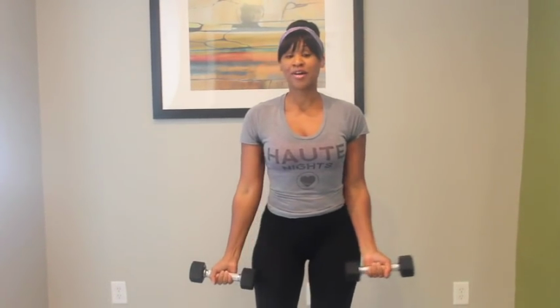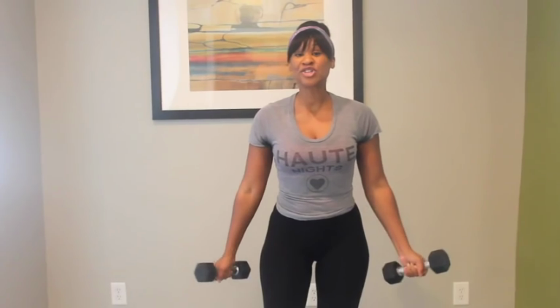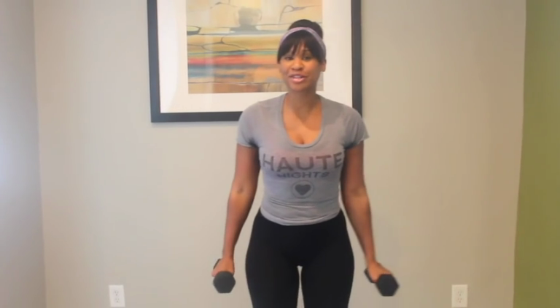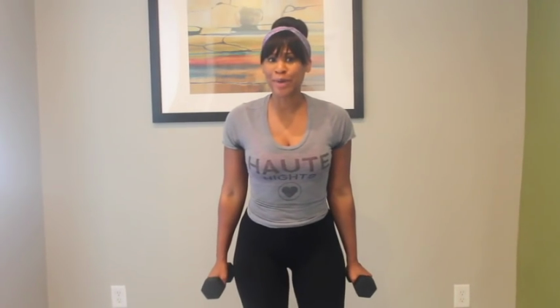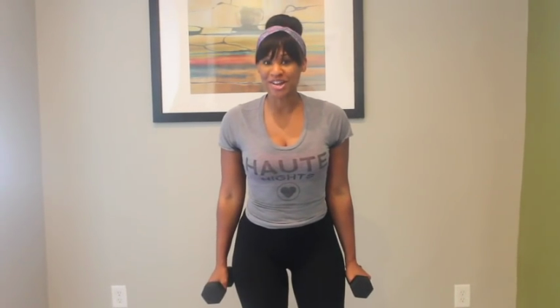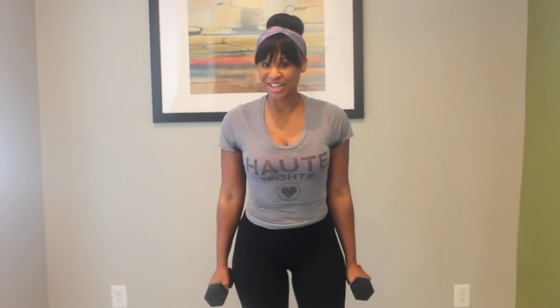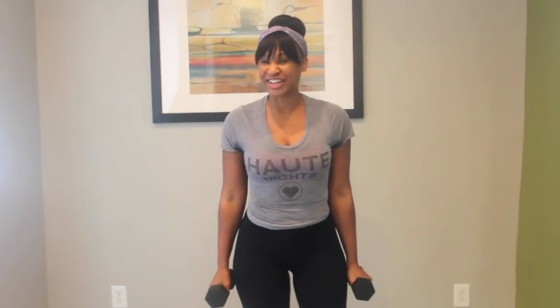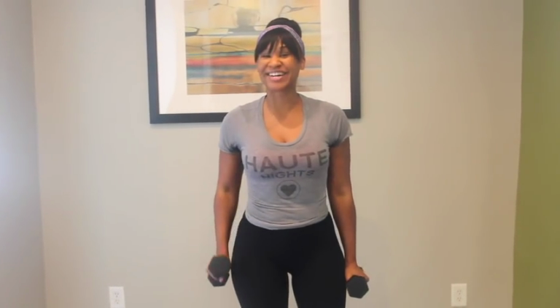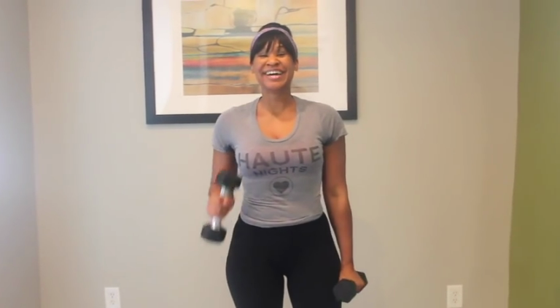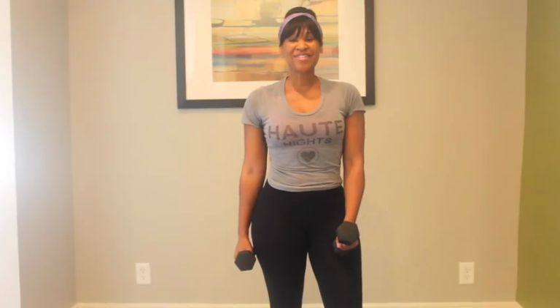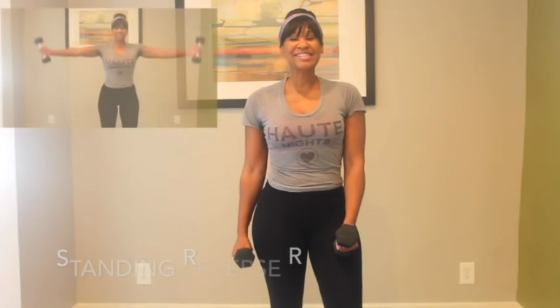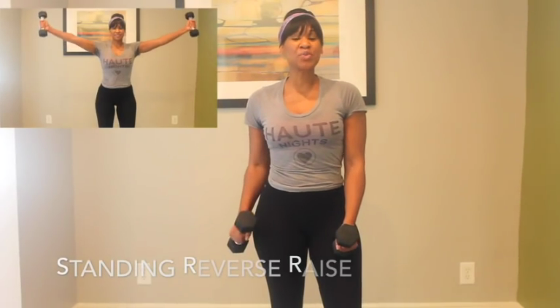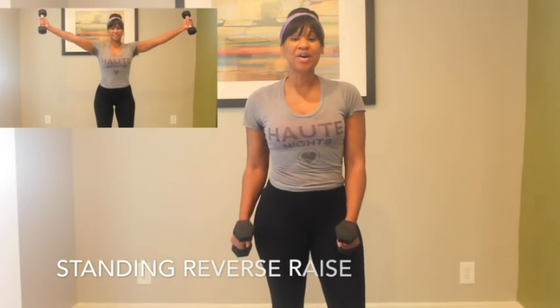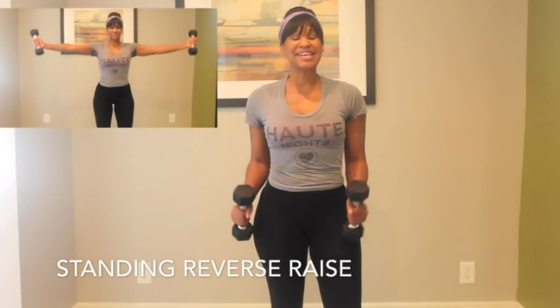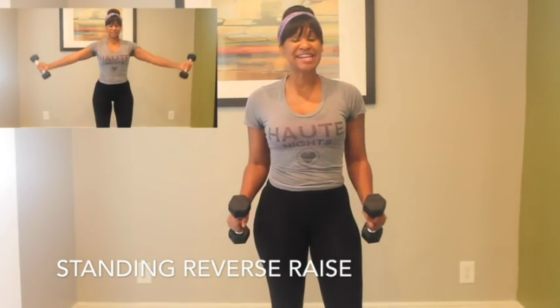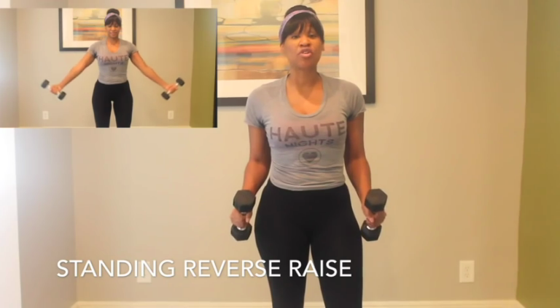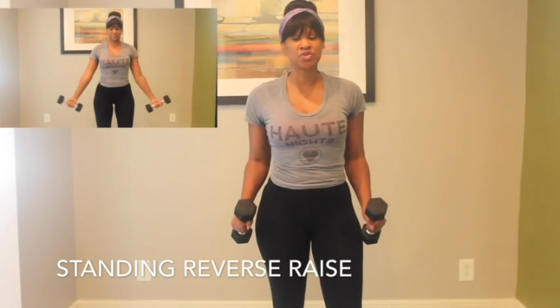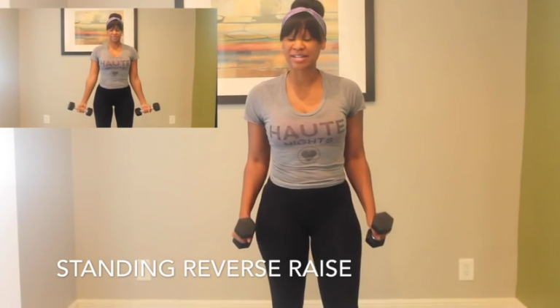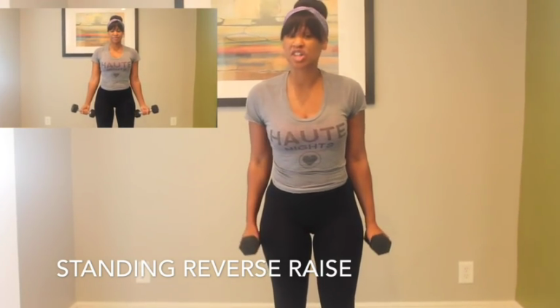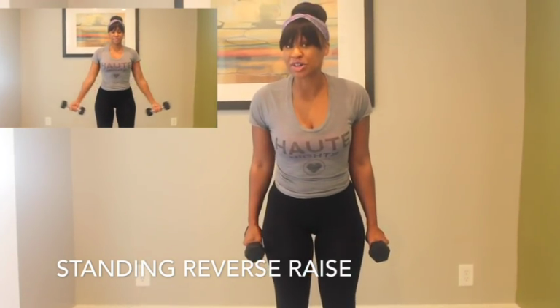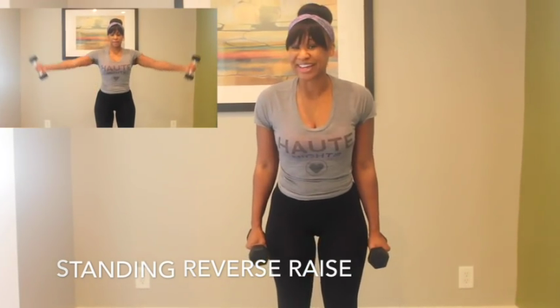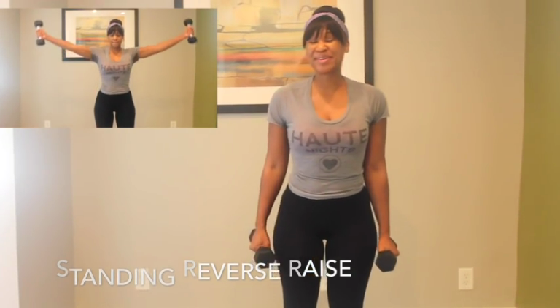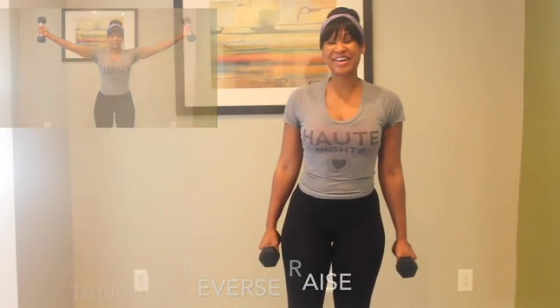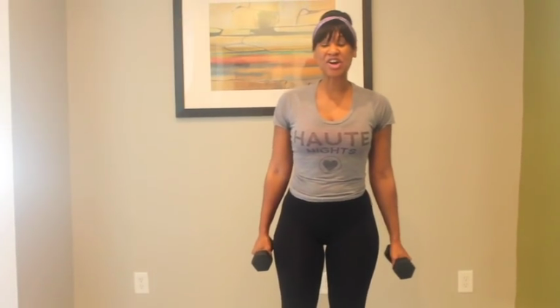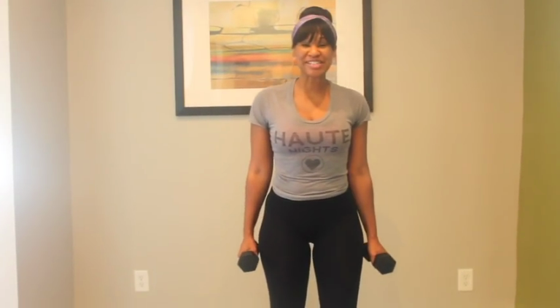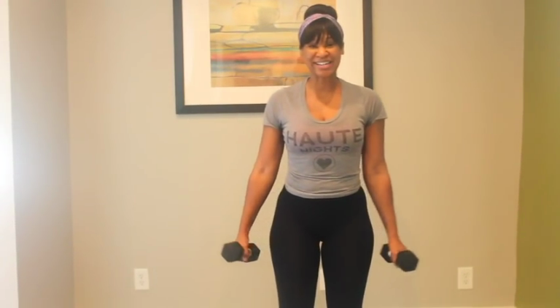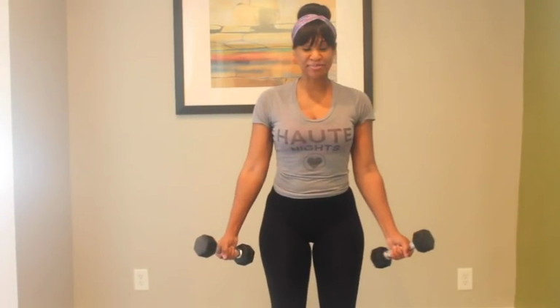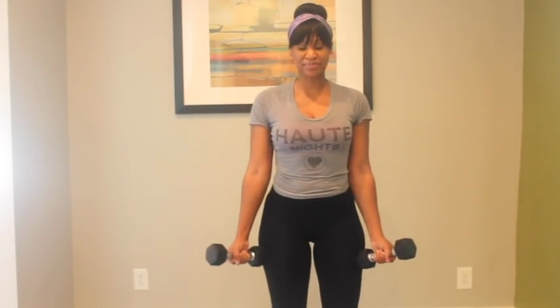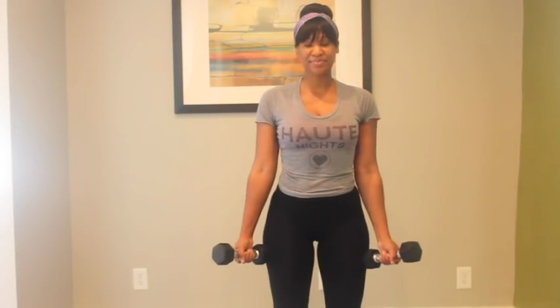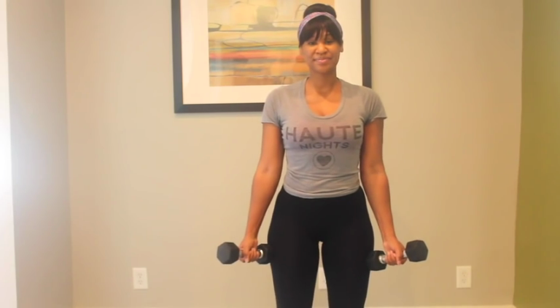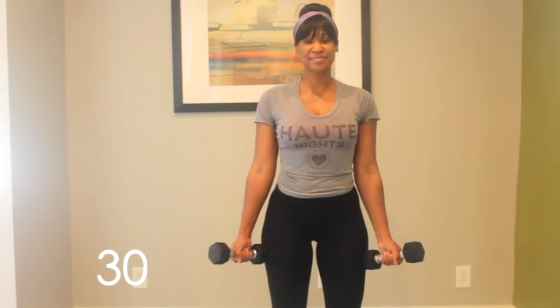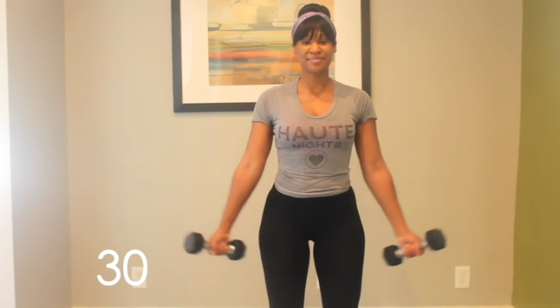All right, you should feel a little bit of burning — you feel it? Good. The next workout is a standing reverse raise. It's going to hurt a little bit, but let's do 30 seconds.